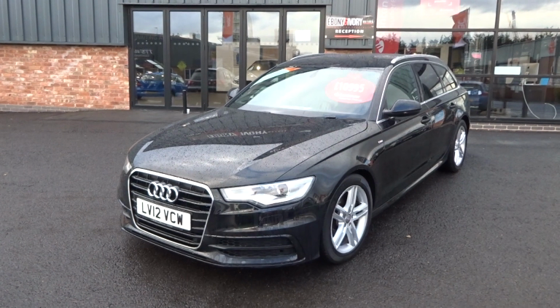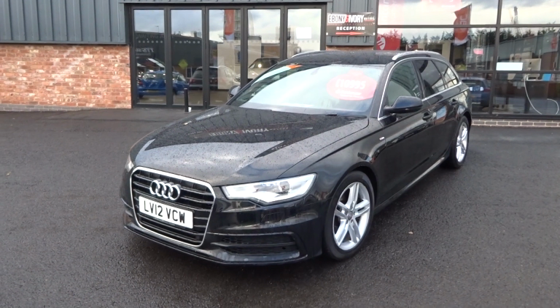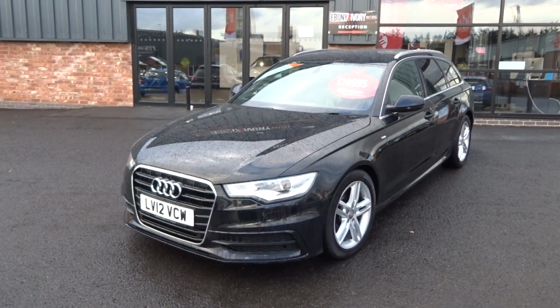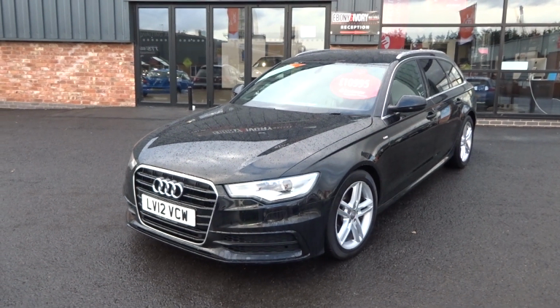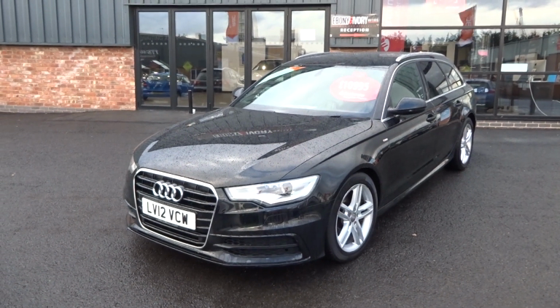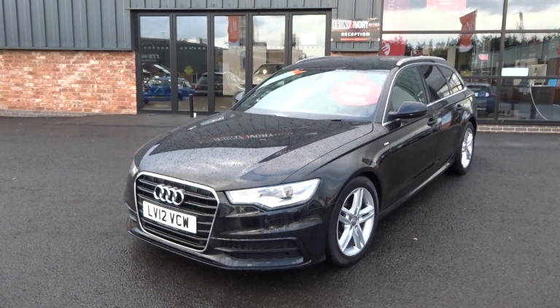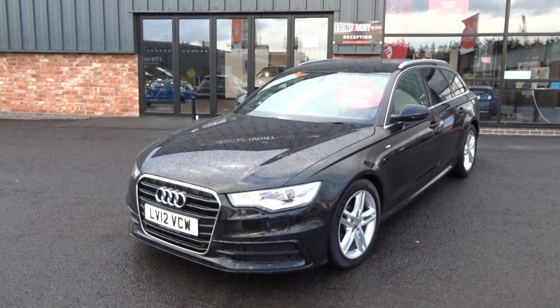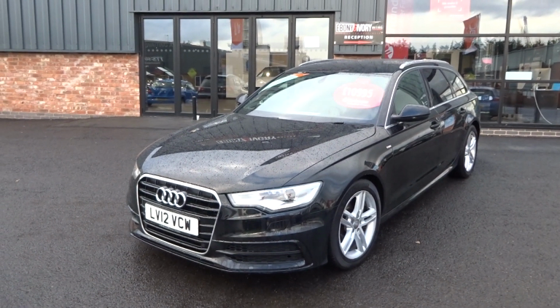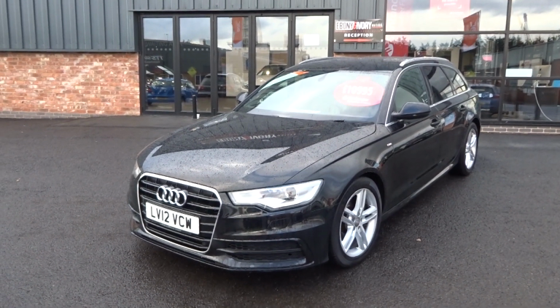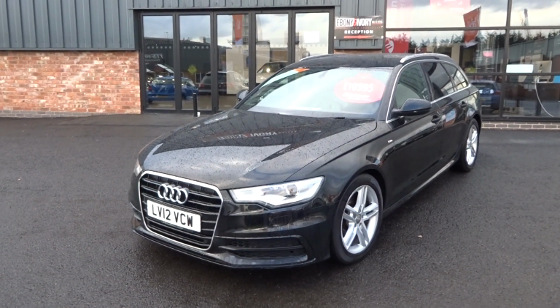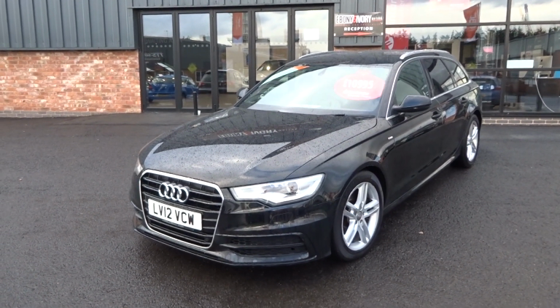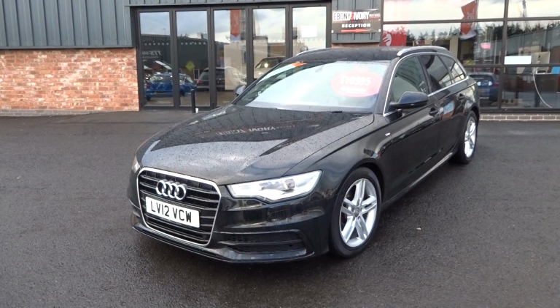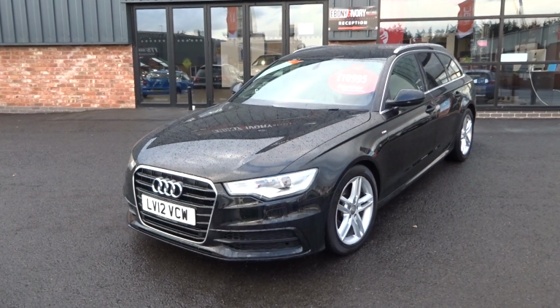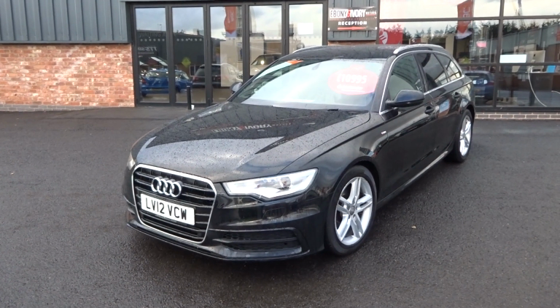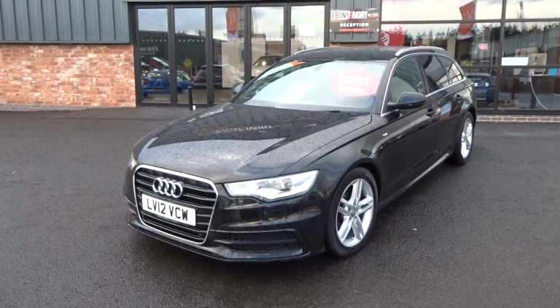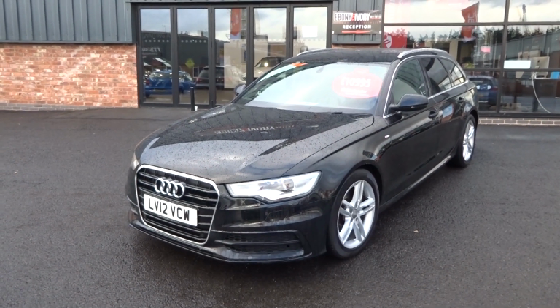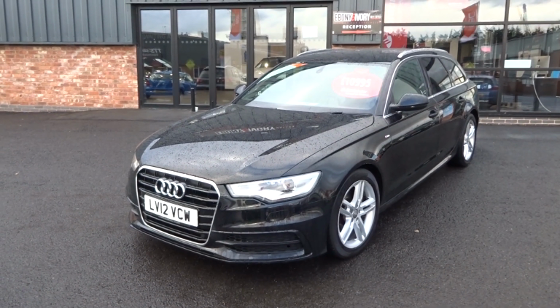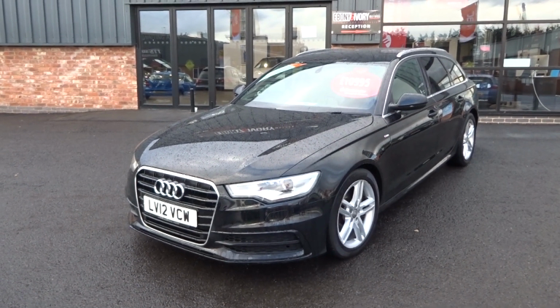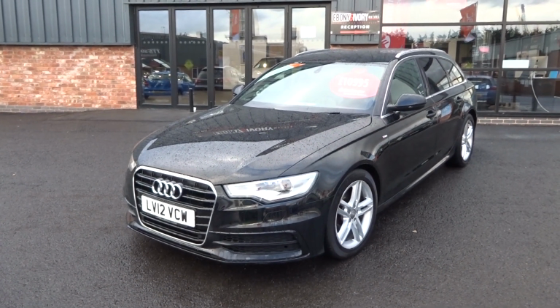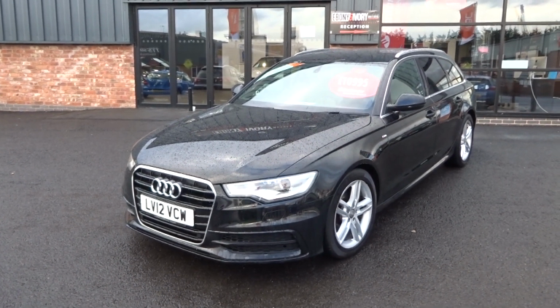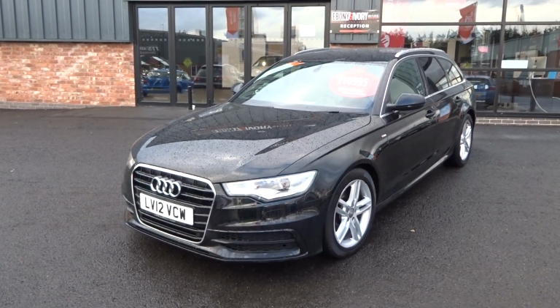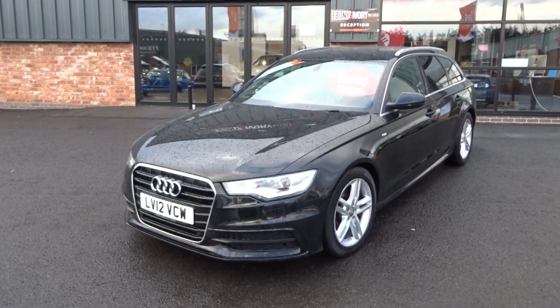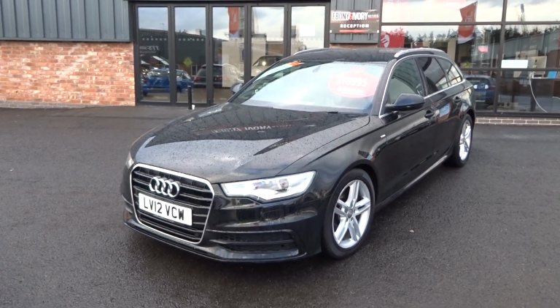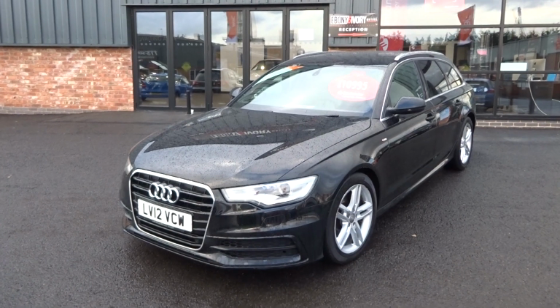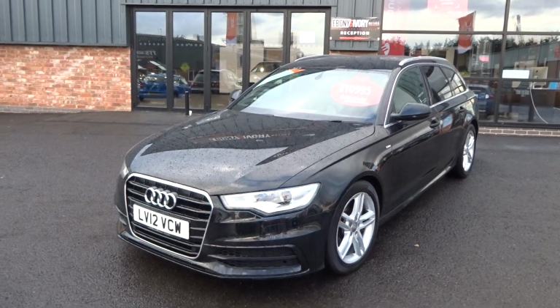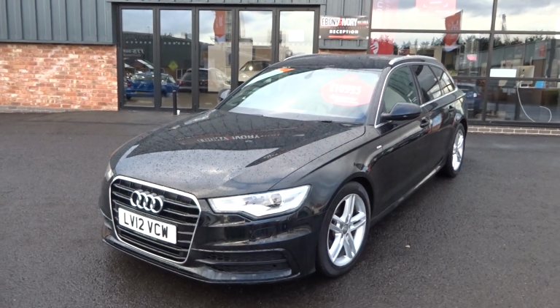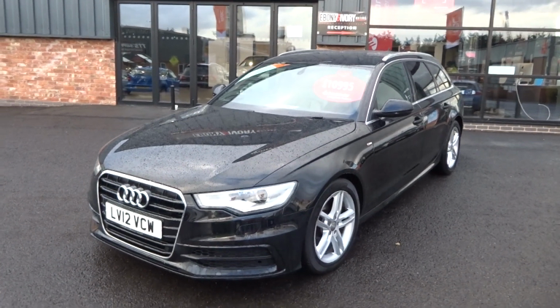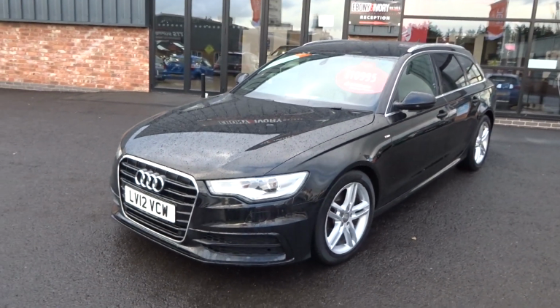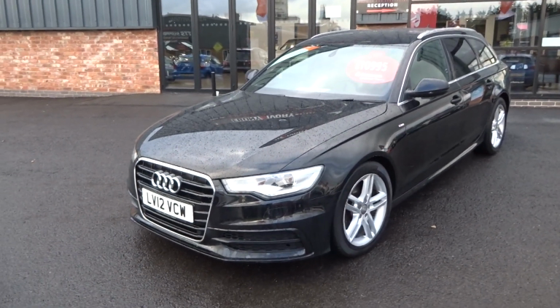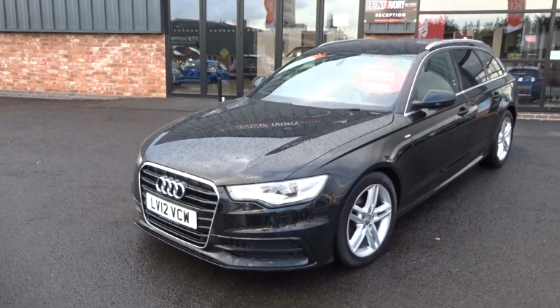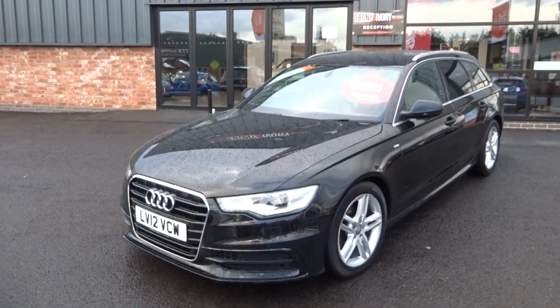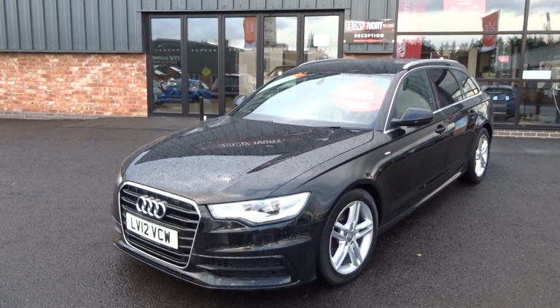Hi, good afternoon, I'm Ben from Ebony and Ivory Motors. Today I'm going to show you around this 2012 12-plate Audi A6 2 litre TDI S-Line automatic 5-door, finished off in what looks to be brilliant black.